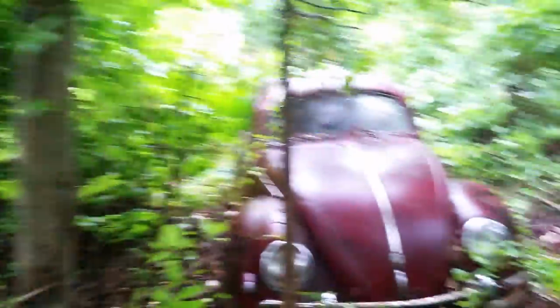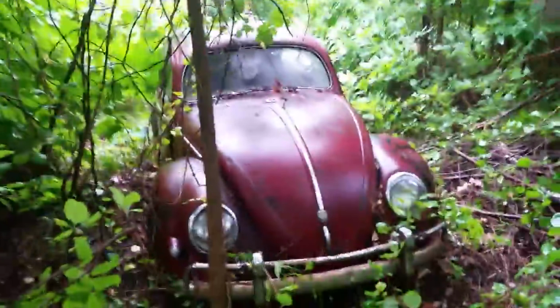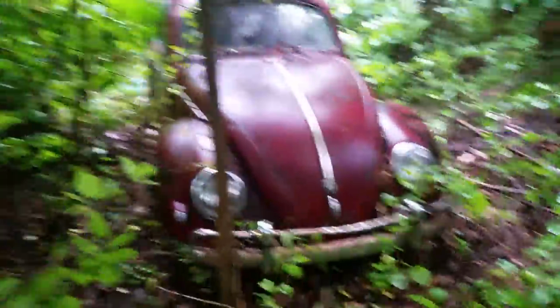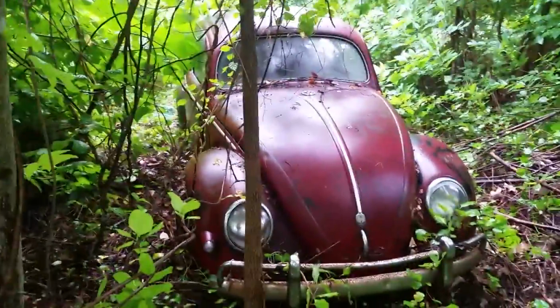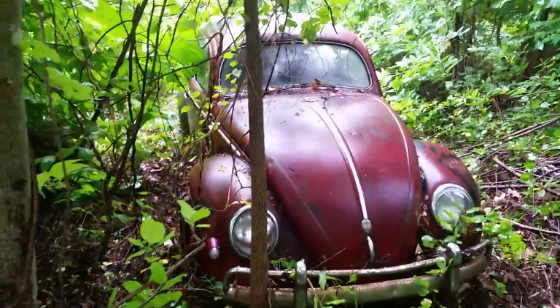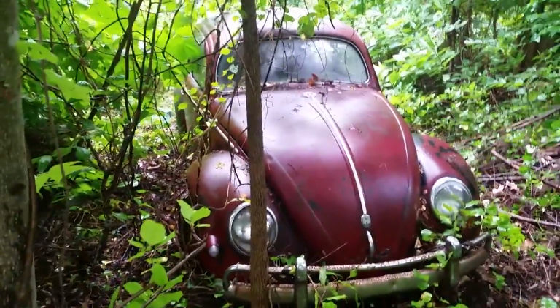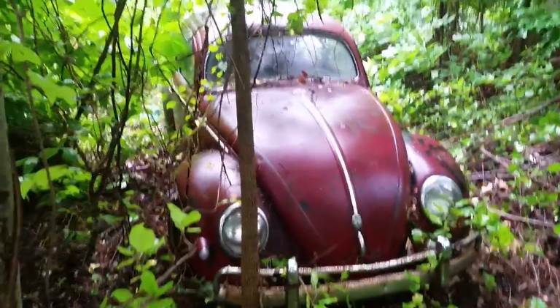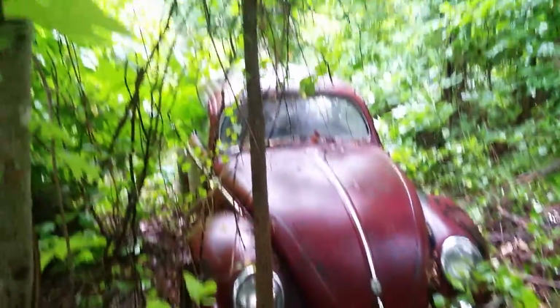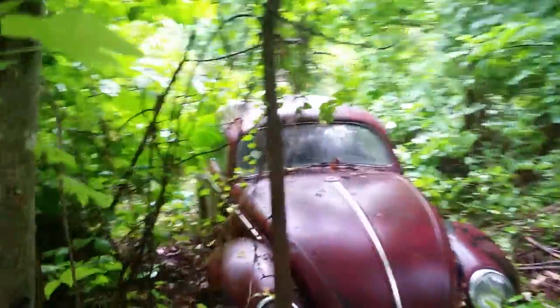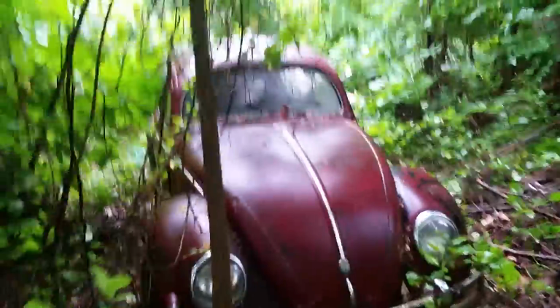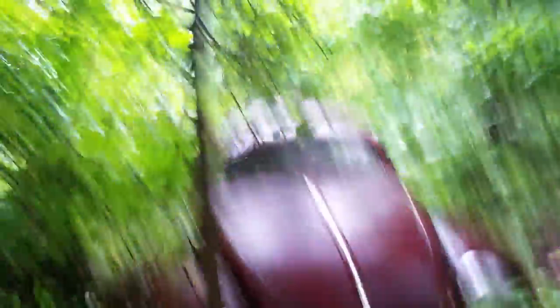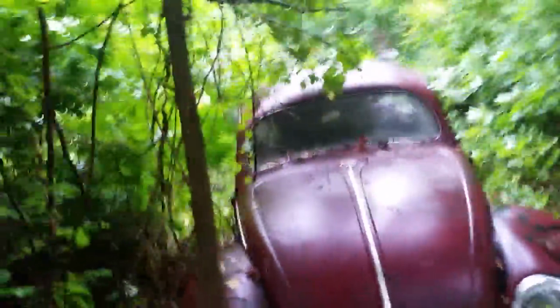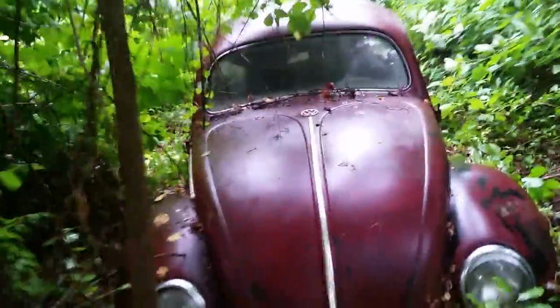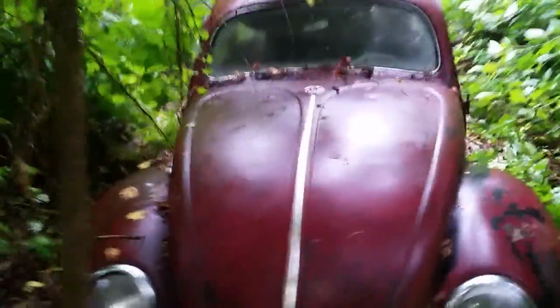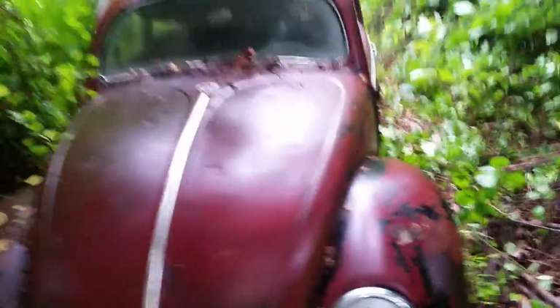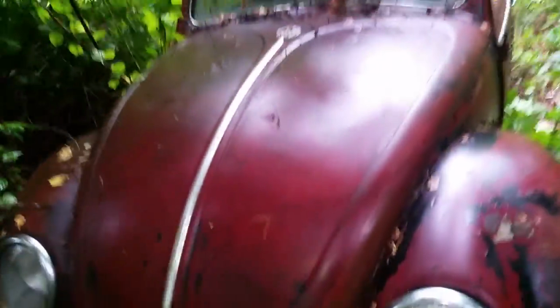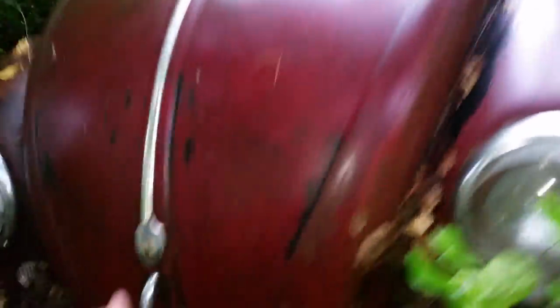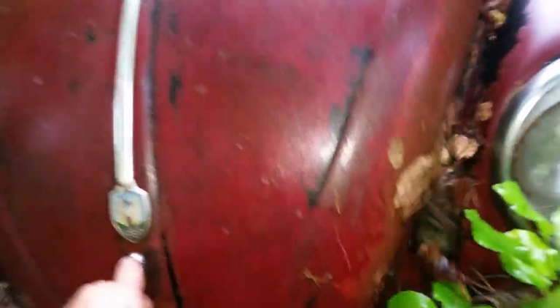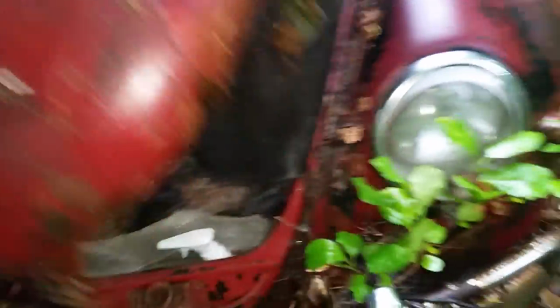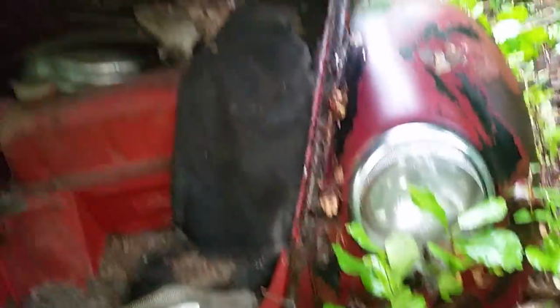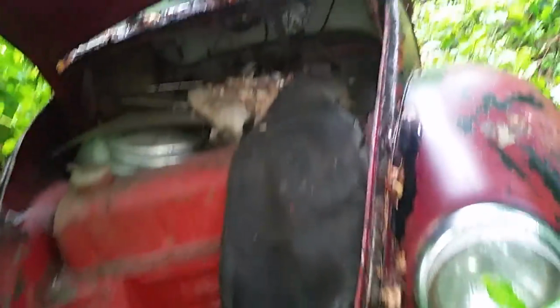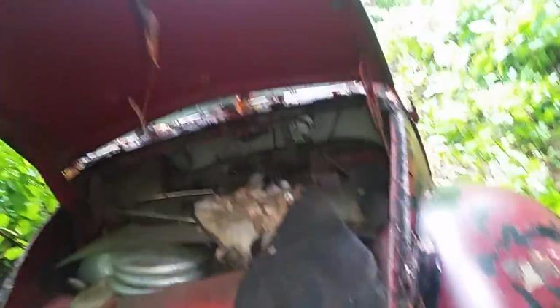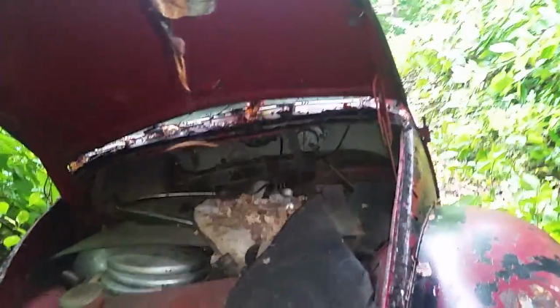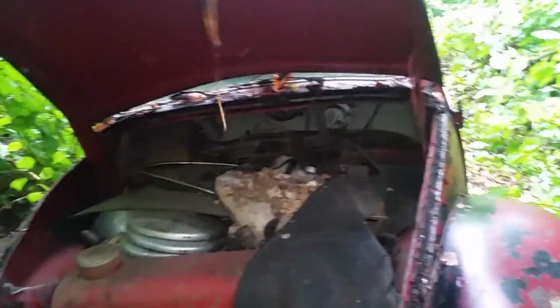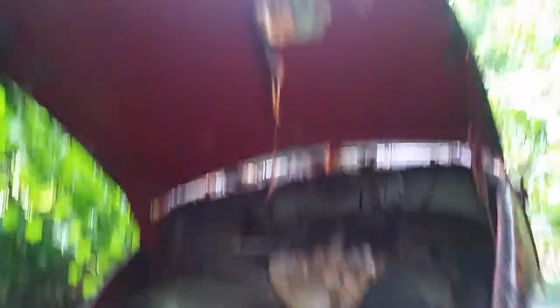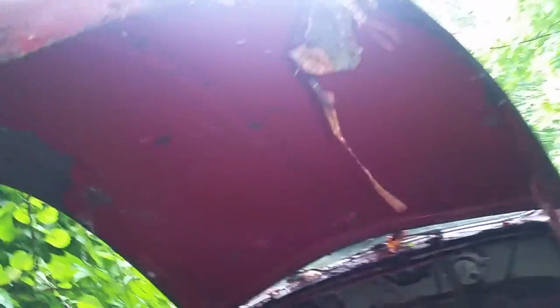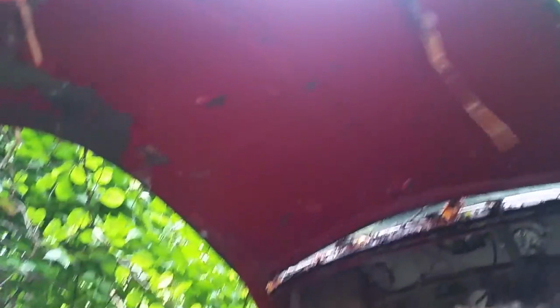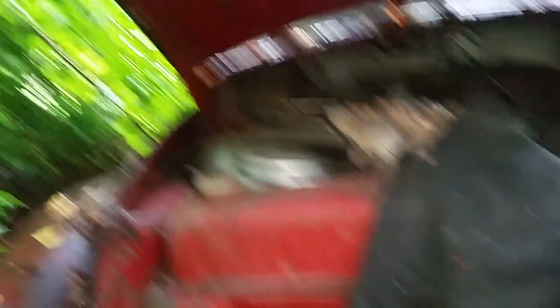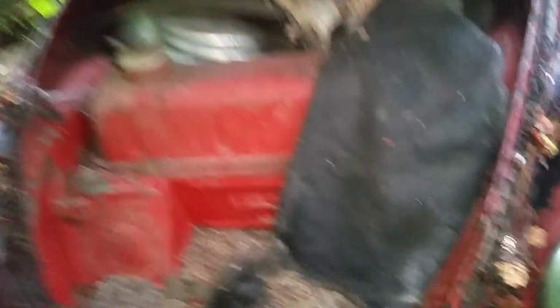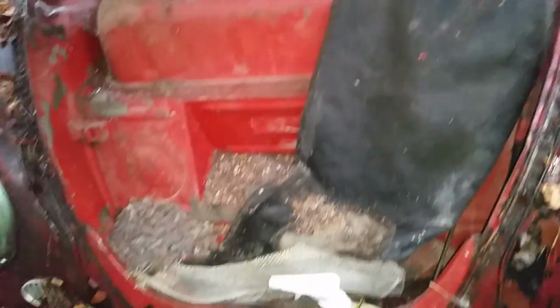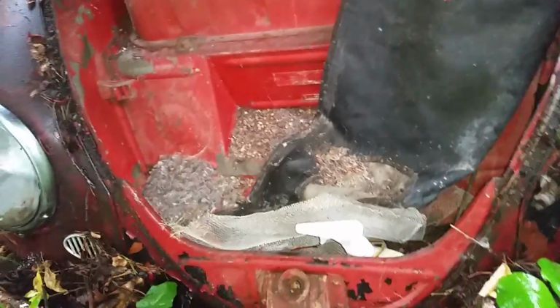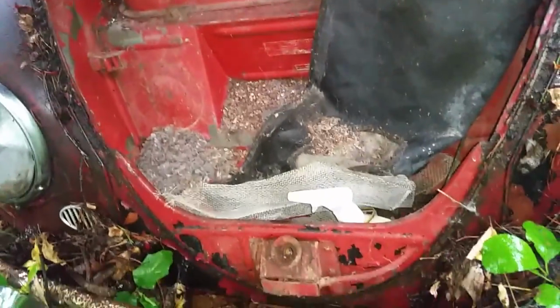And right here is the Holy Grail — 1957 oval window. I'd give anything to get my hands on this bad boy. Look at that. Still in good shape for what it is.